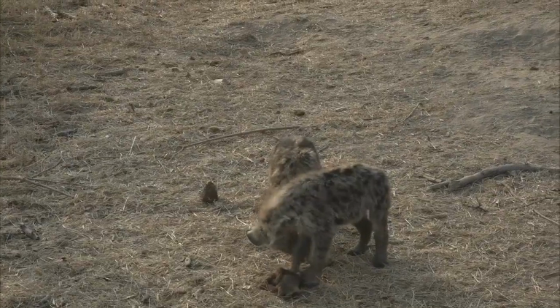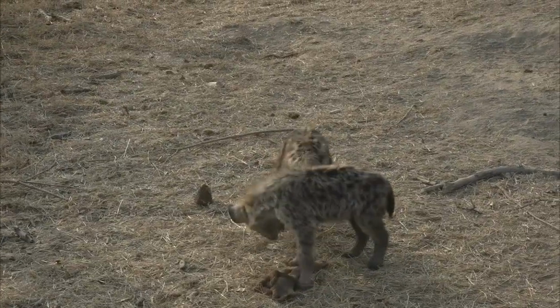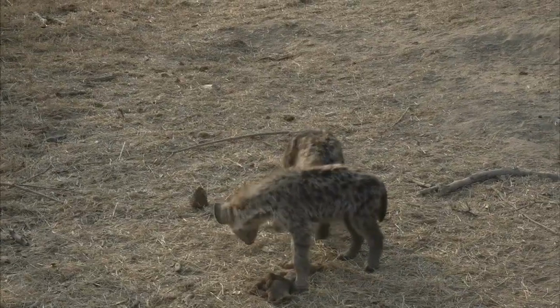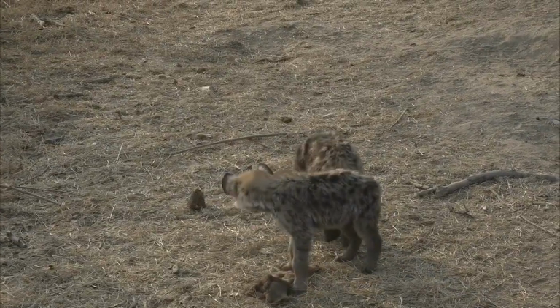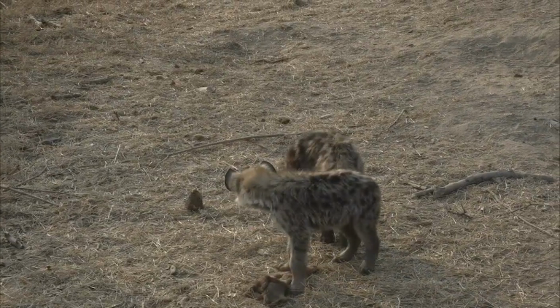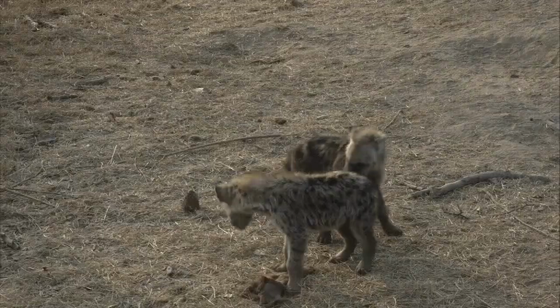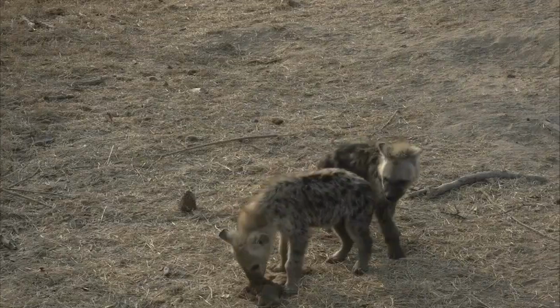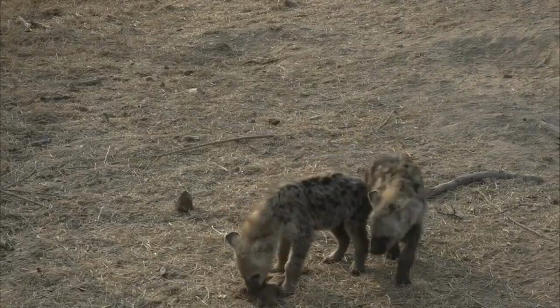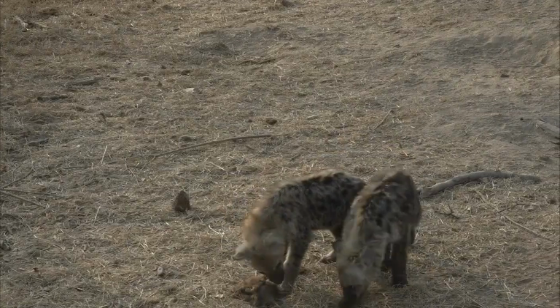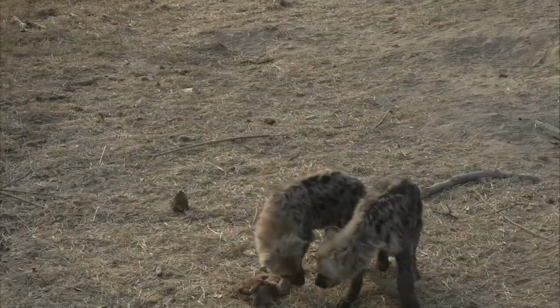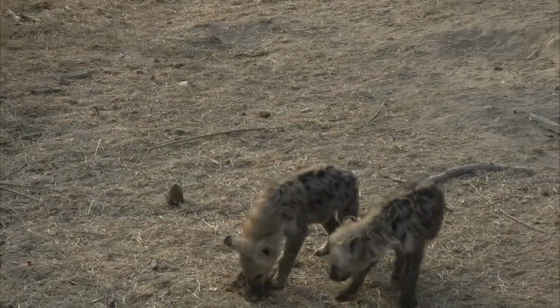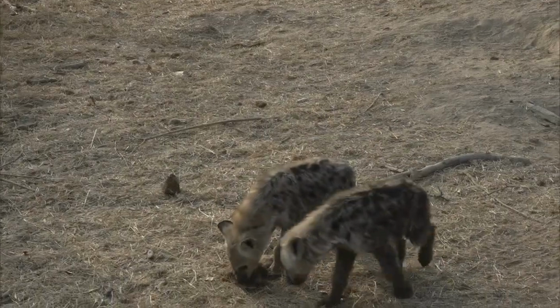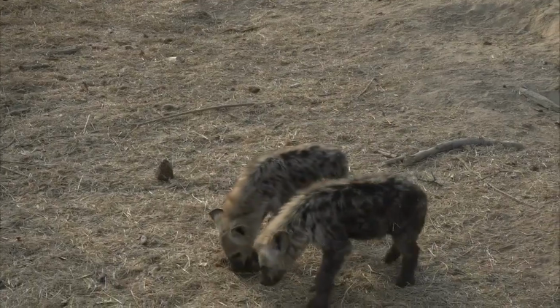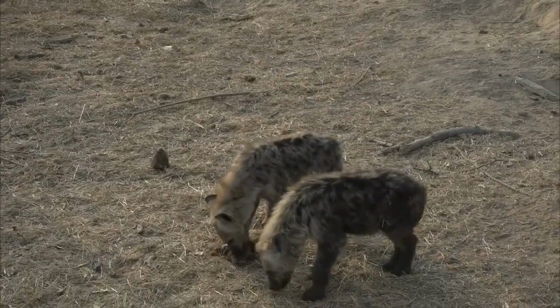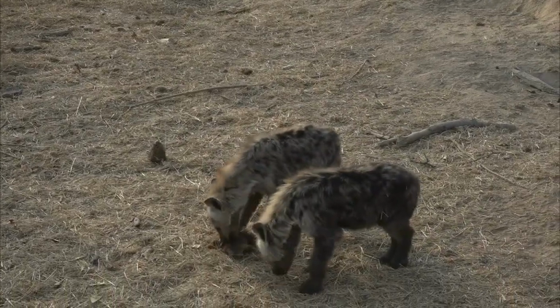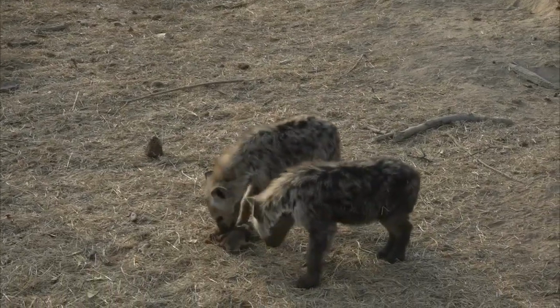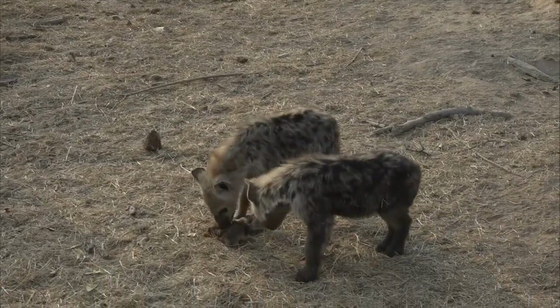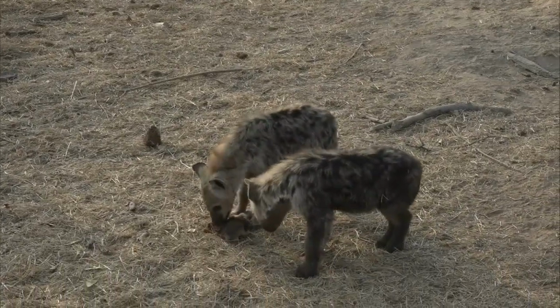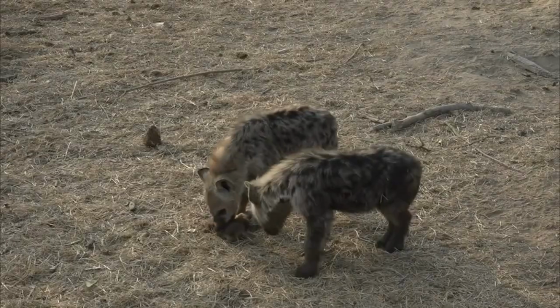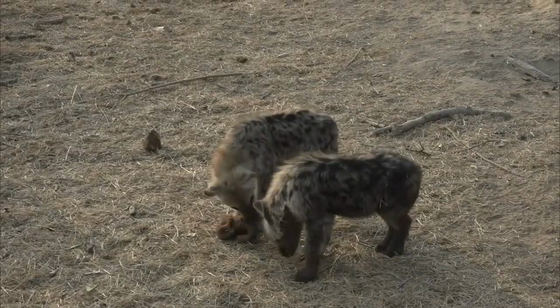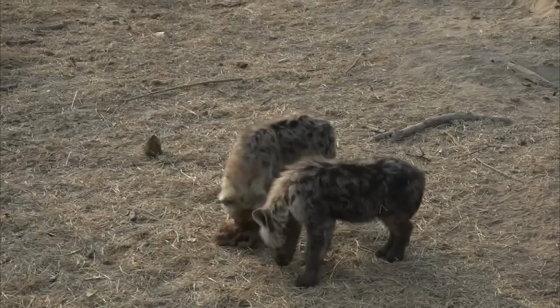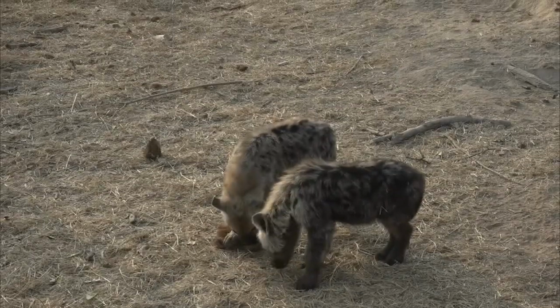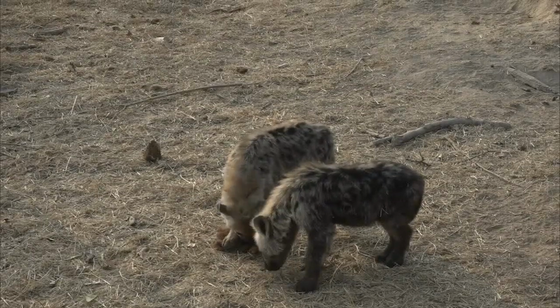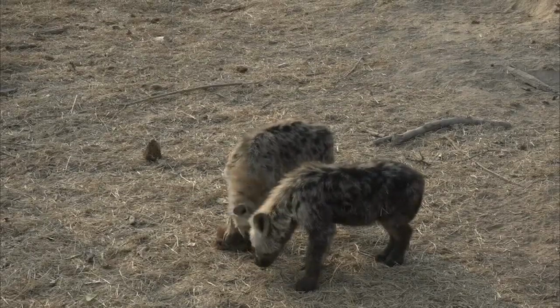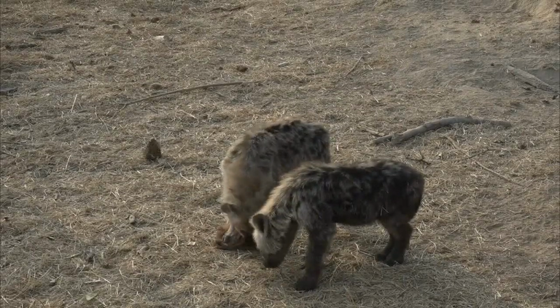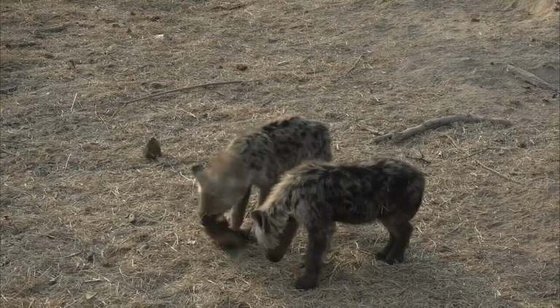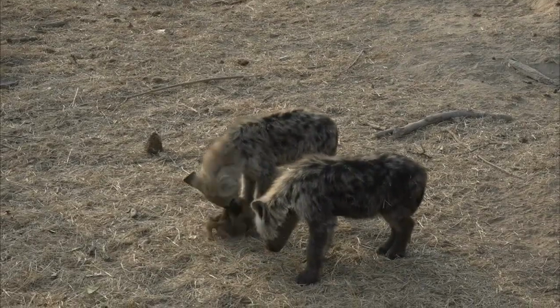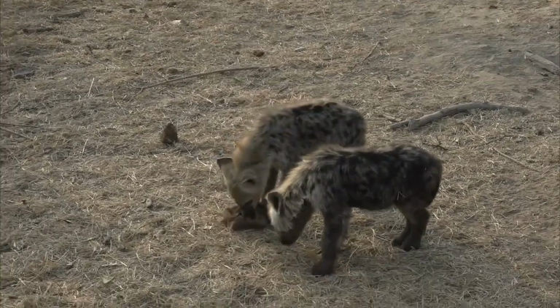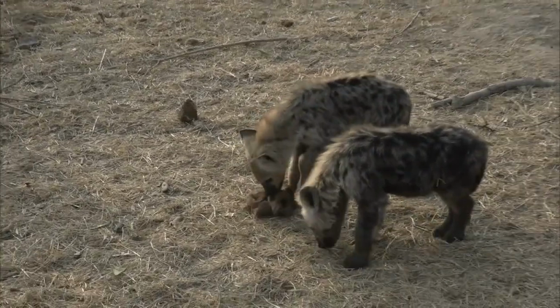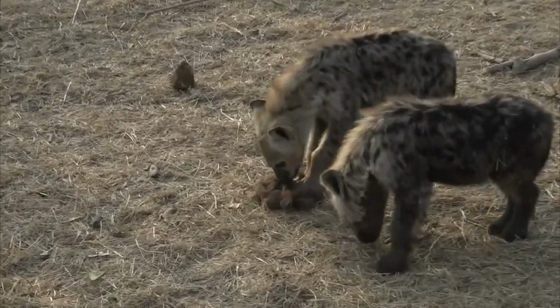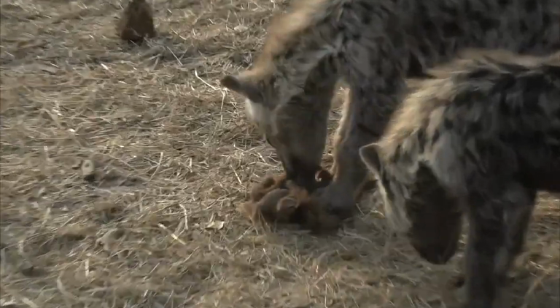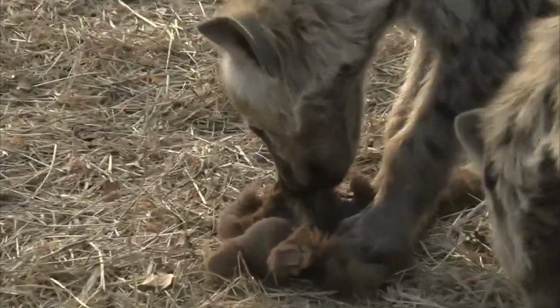Wow, that is a very well skinned — it looks like impala skin, but that is very well skinned. I suppose if your species has been doing it for many years, you know how to get it right.